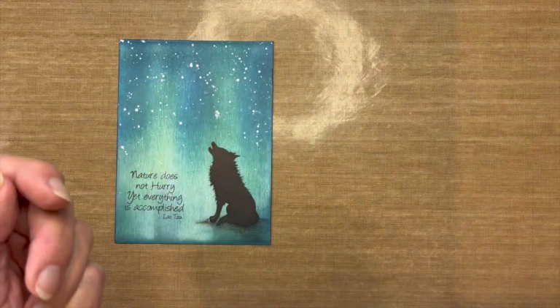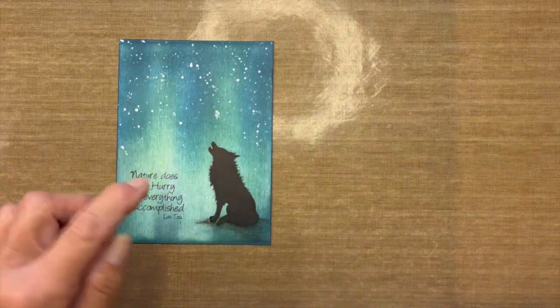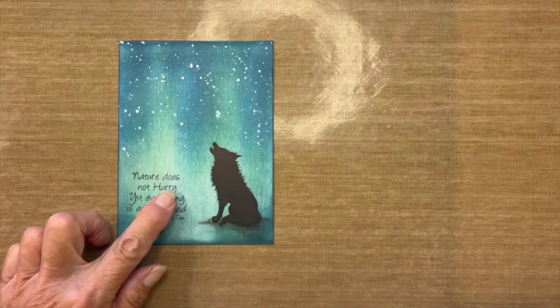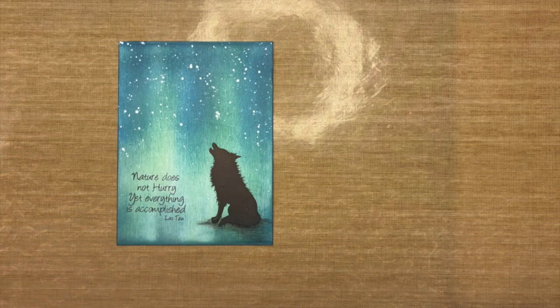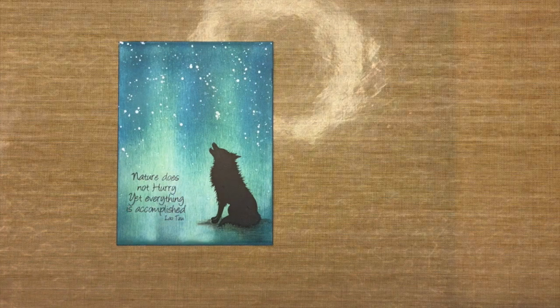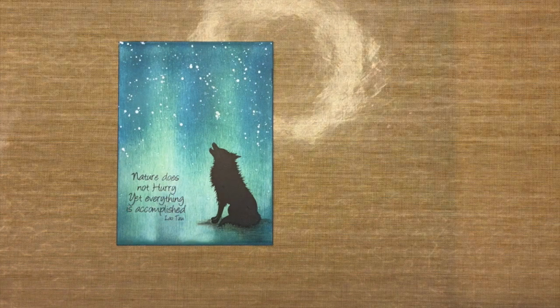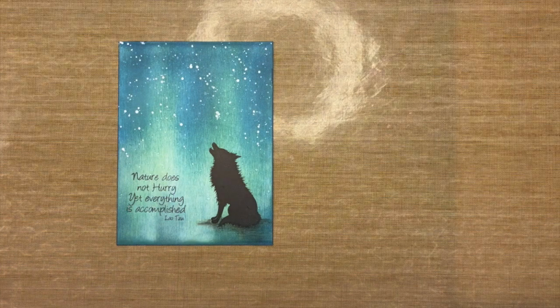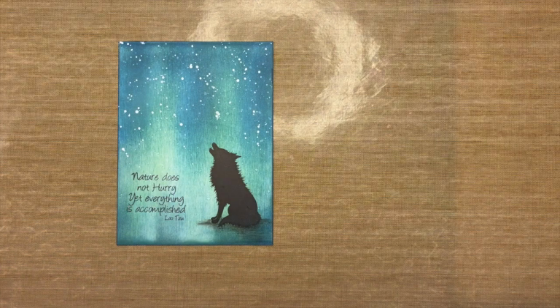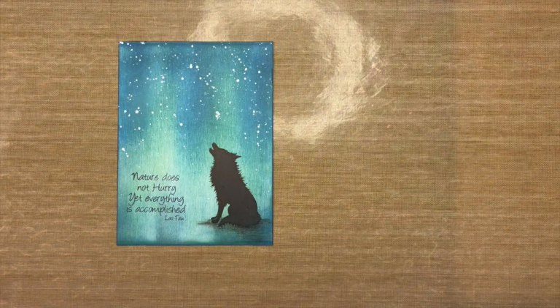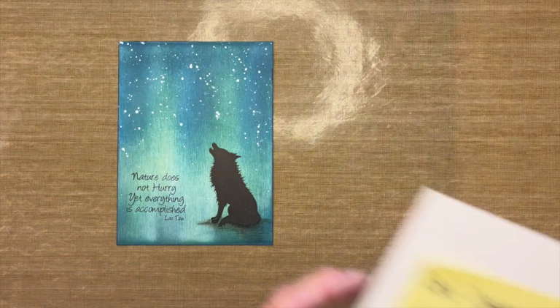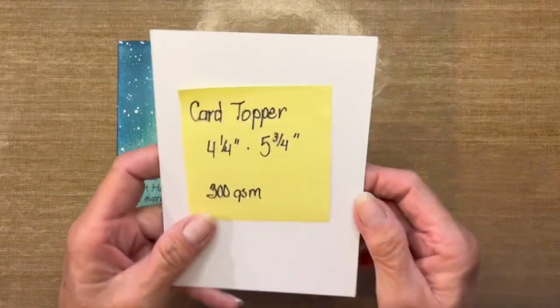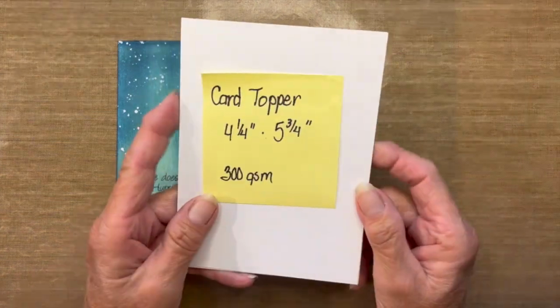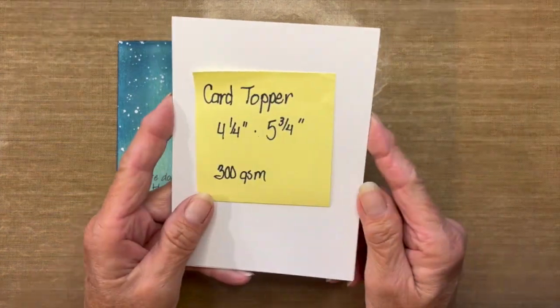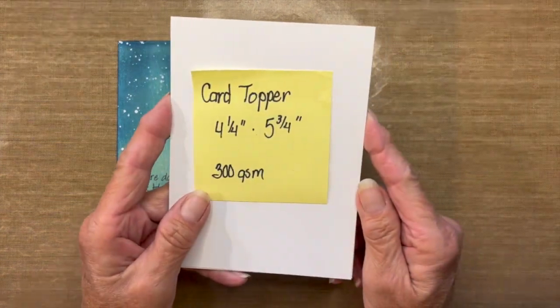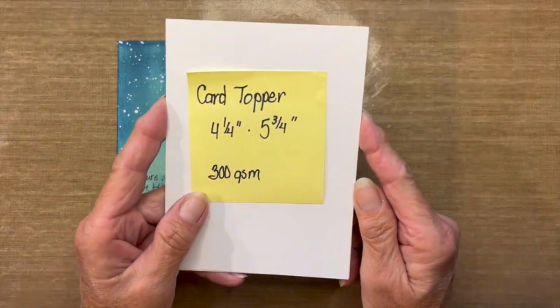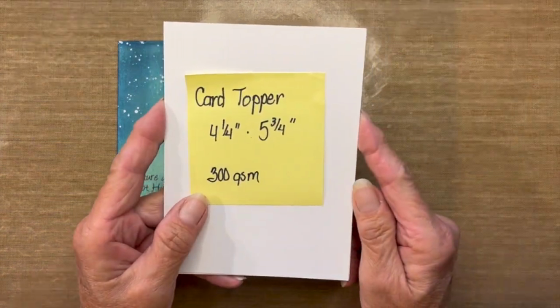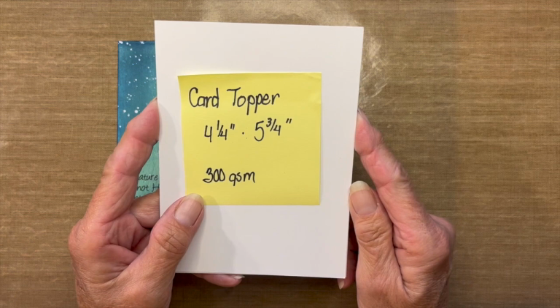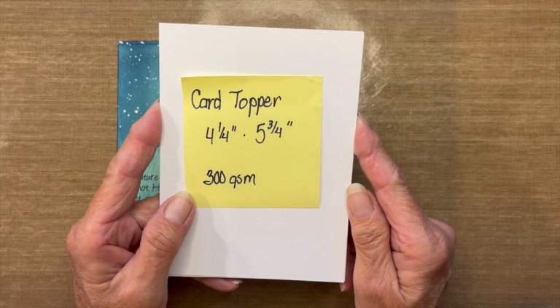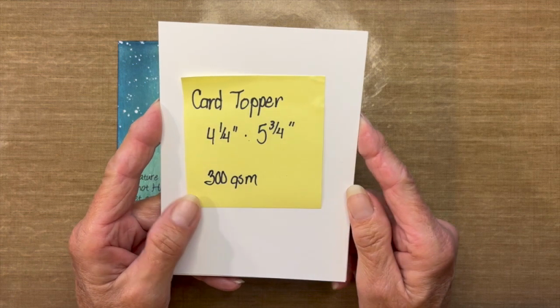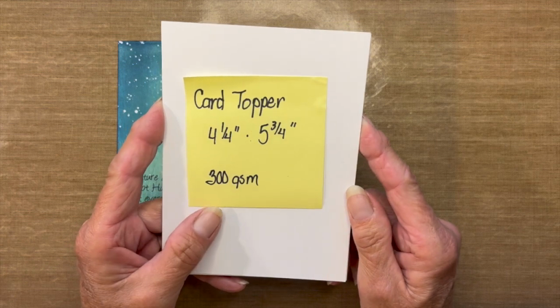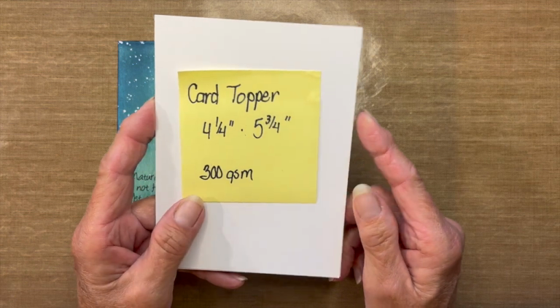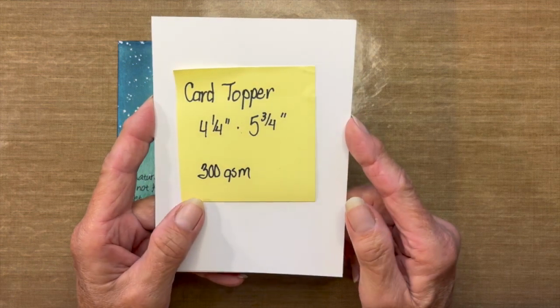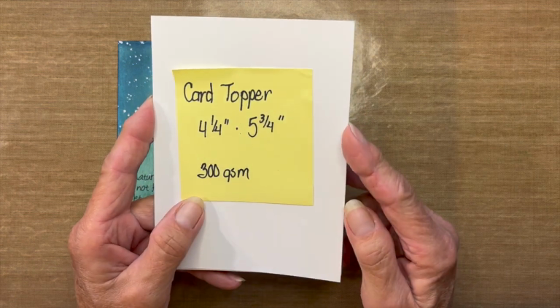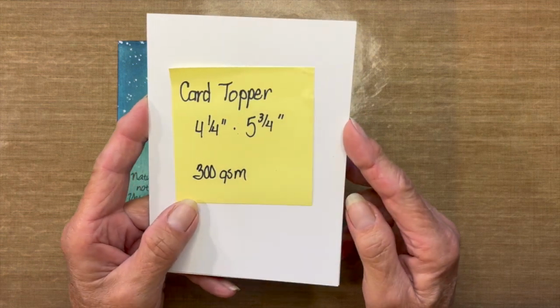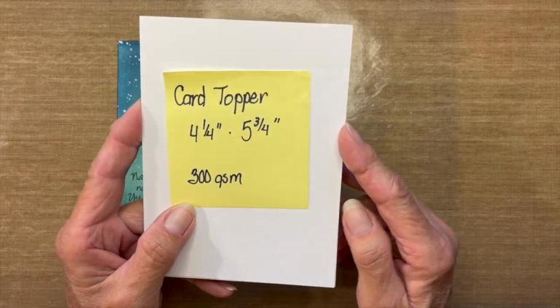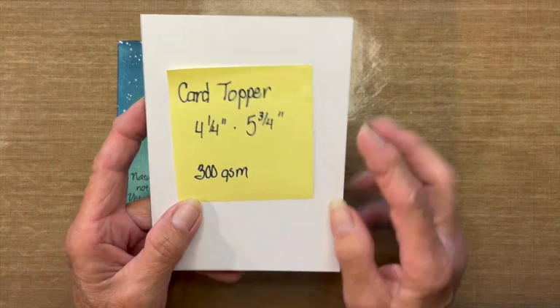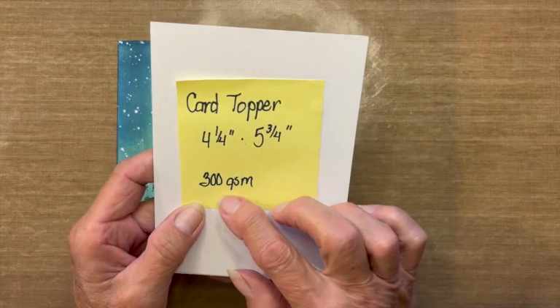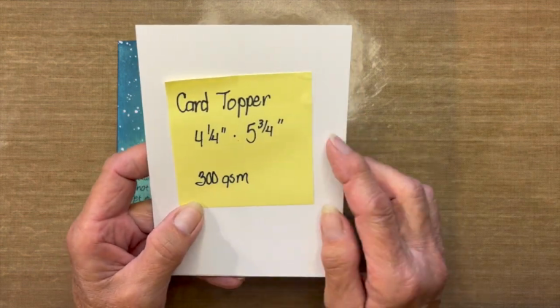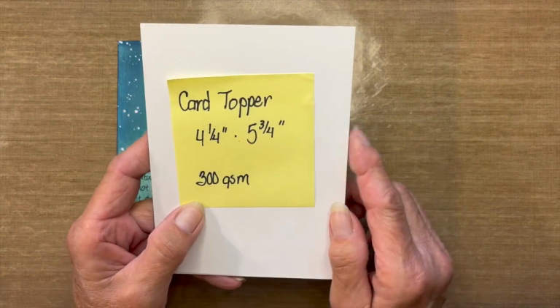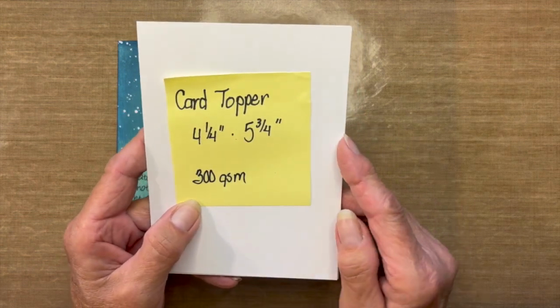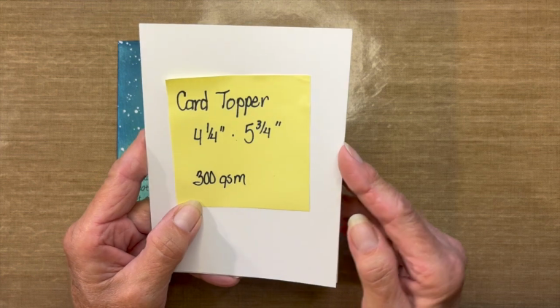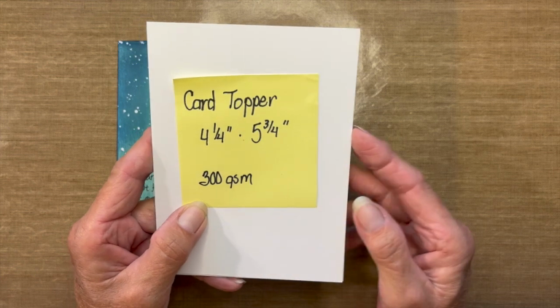I'll be using a Posca pen in white, which creates the white splatters for the nighttime sky. I may also use a paper stump to blend out my colored pencil, depending on how well I color. I'll also be using a bone folder.